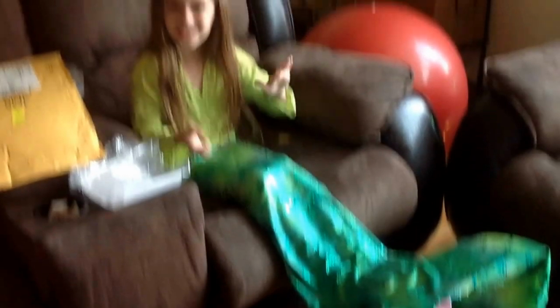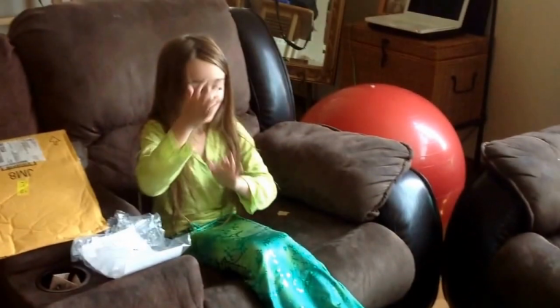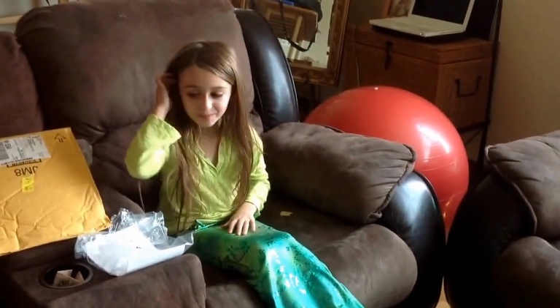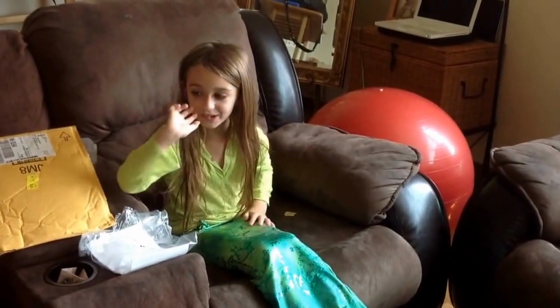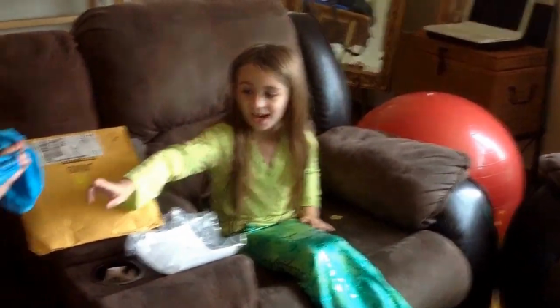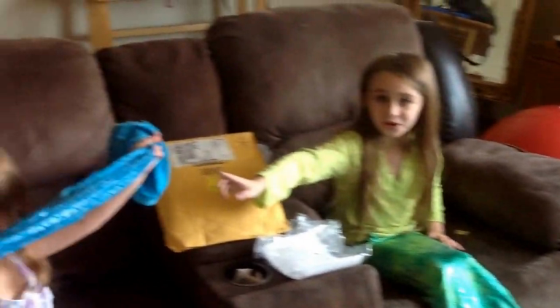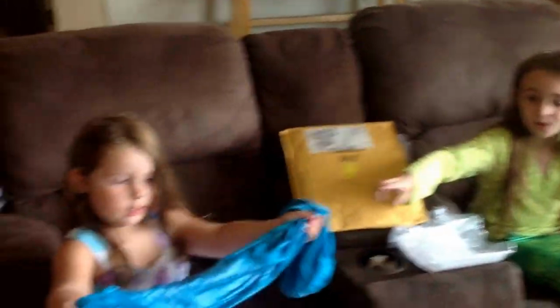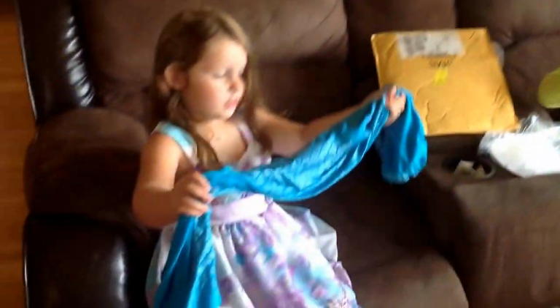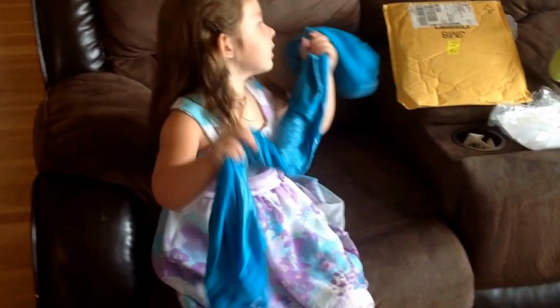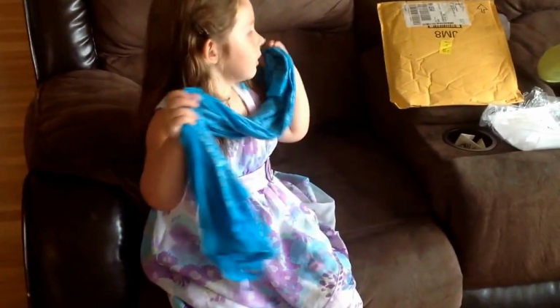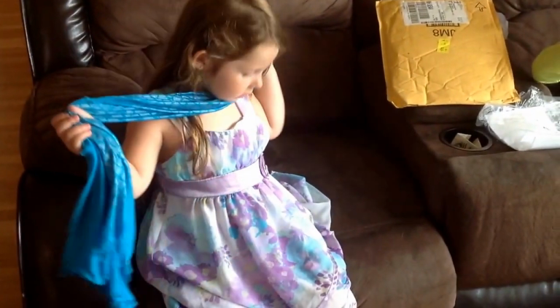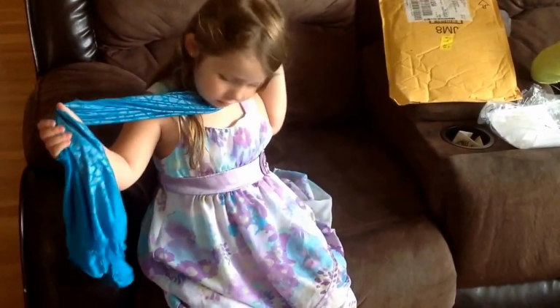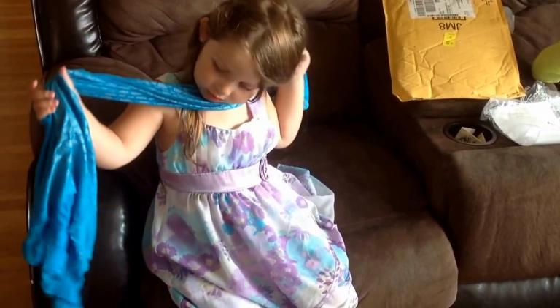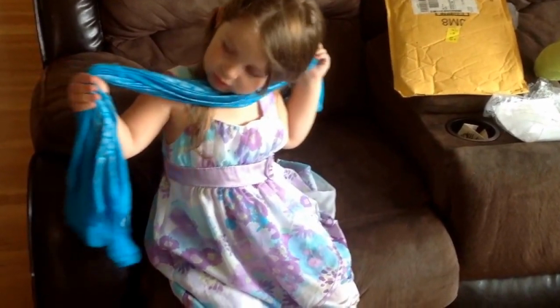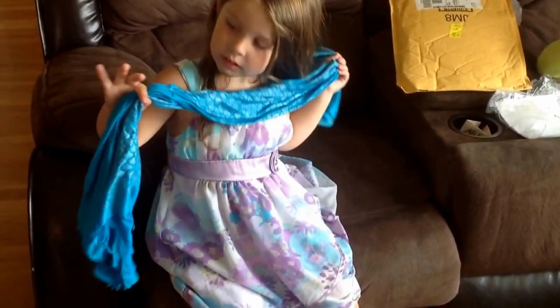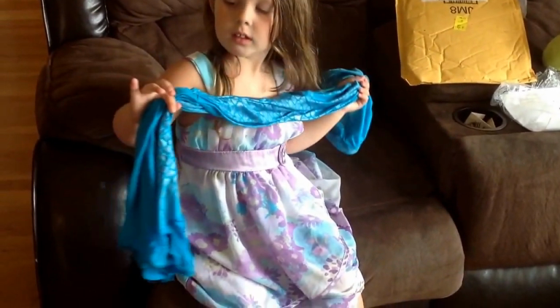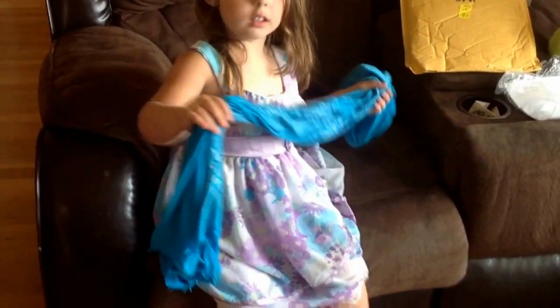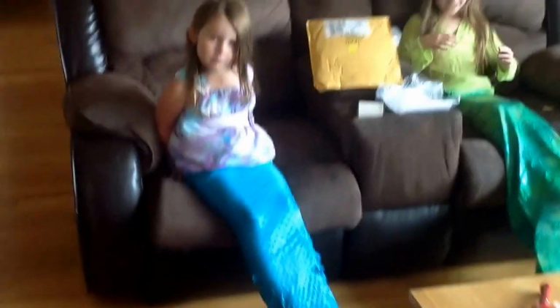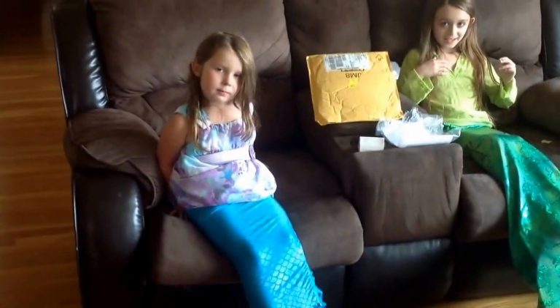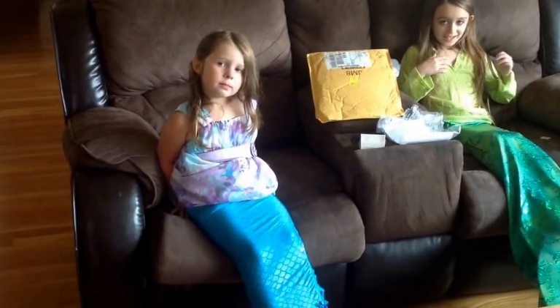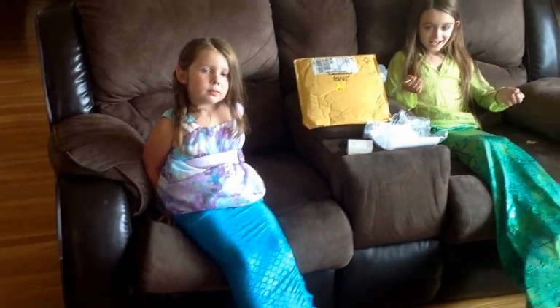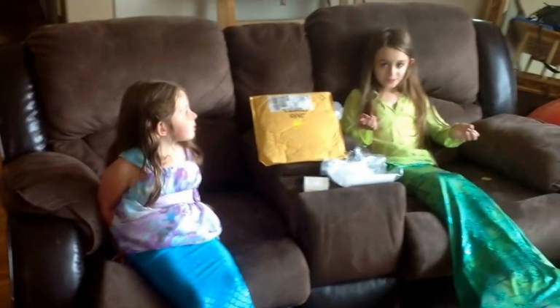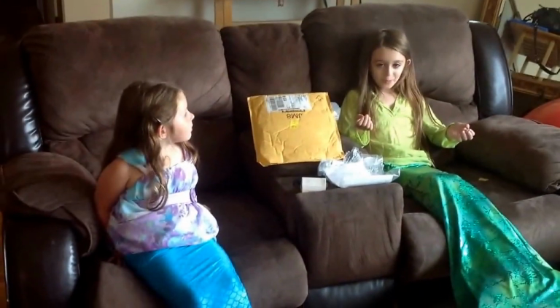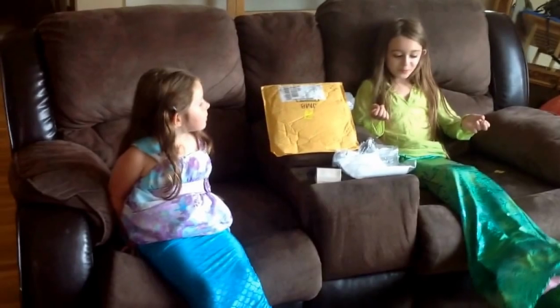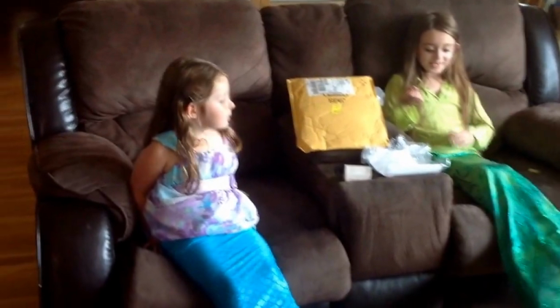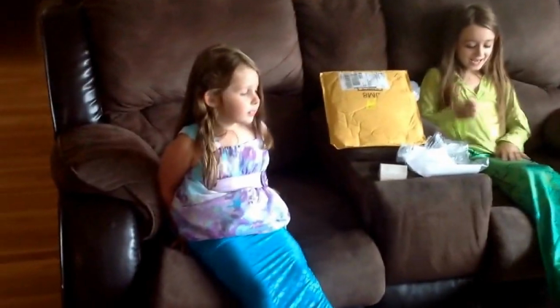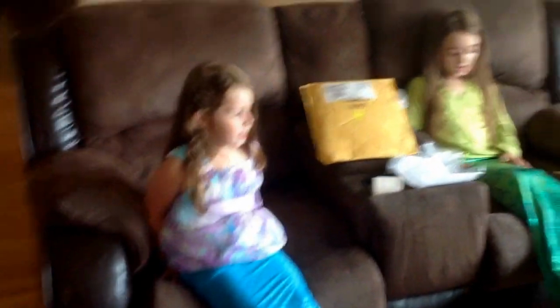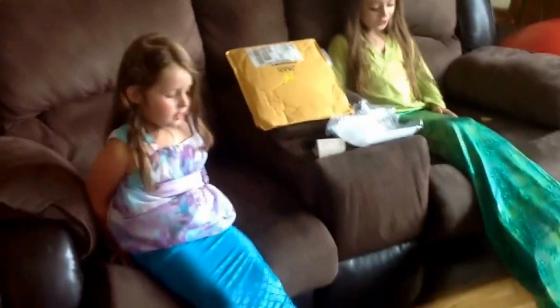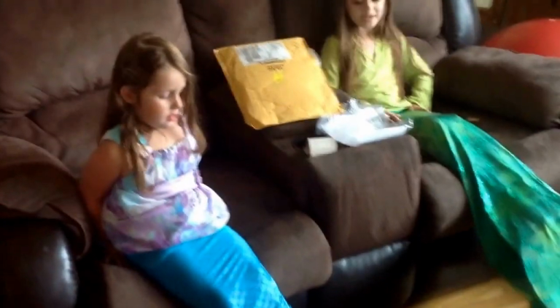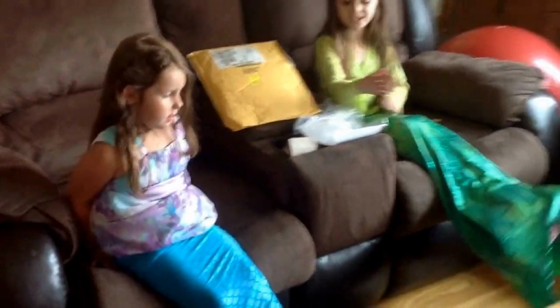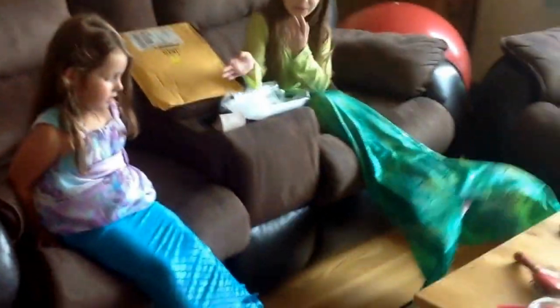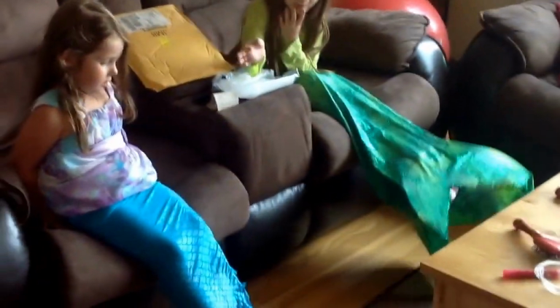So my sister has hers now and she's going to put it on, so we'll be right back when she's got it on. Yay! We are both mermaids now. I am the green mermaid and she has the blue.